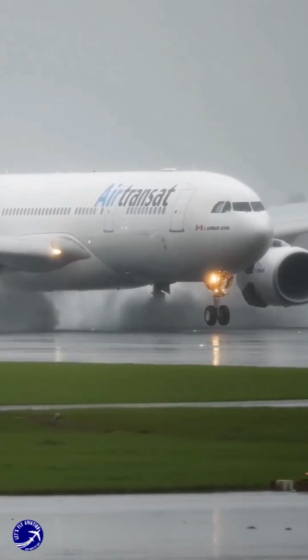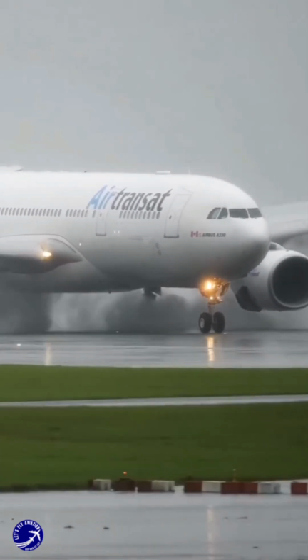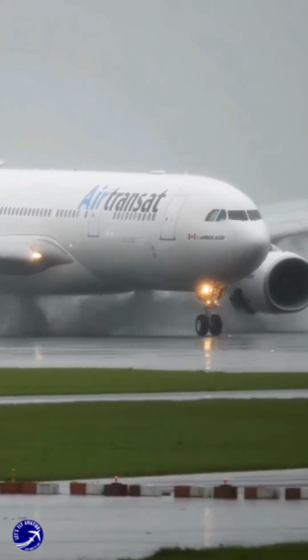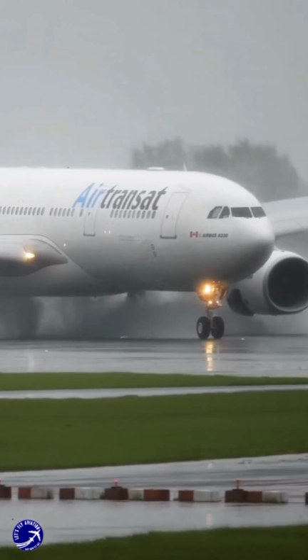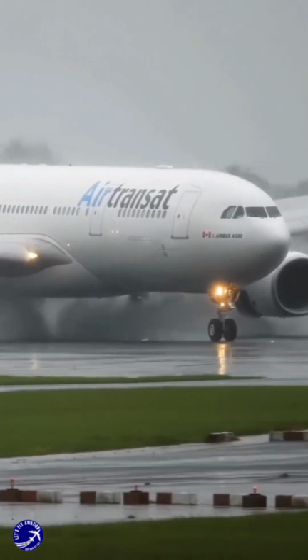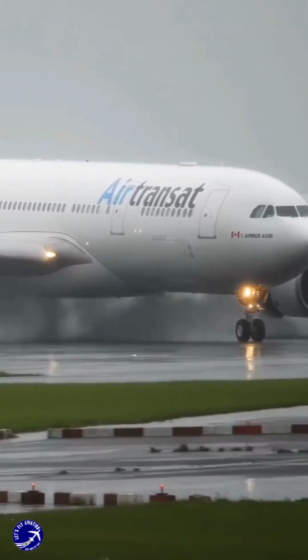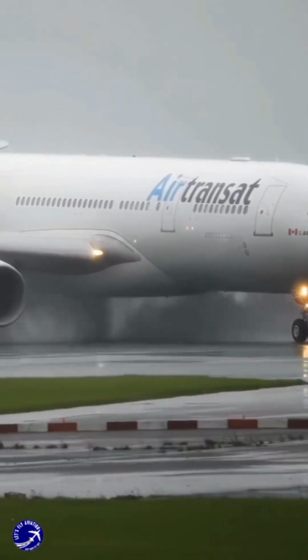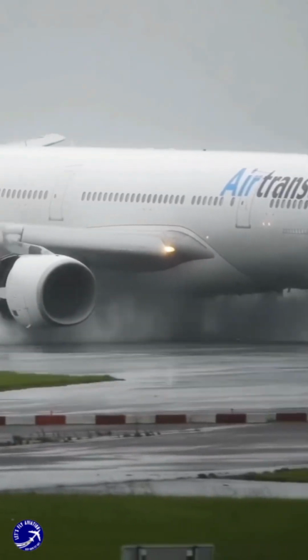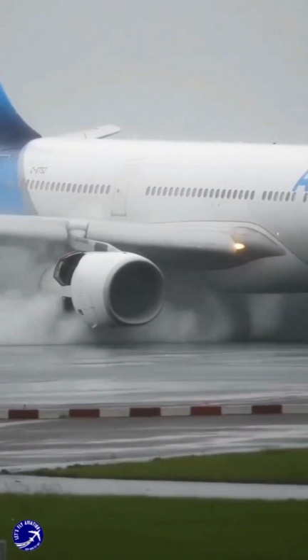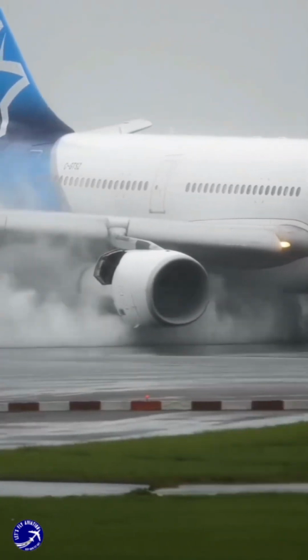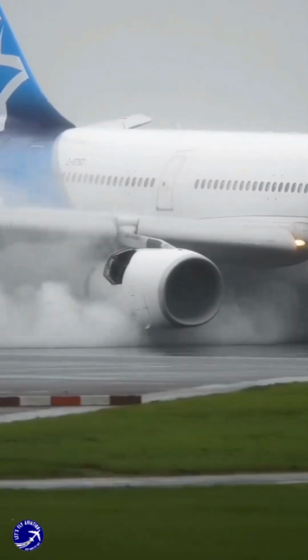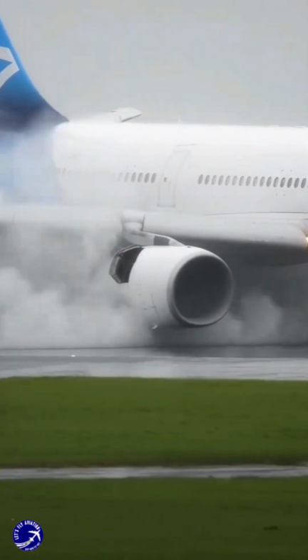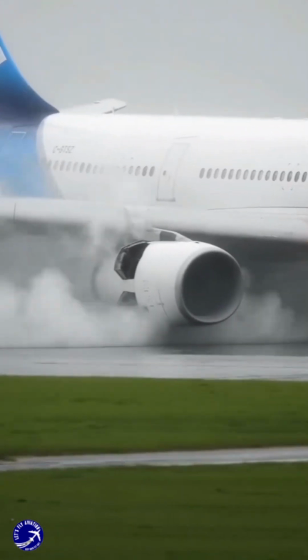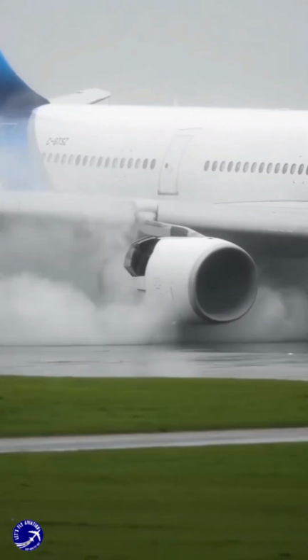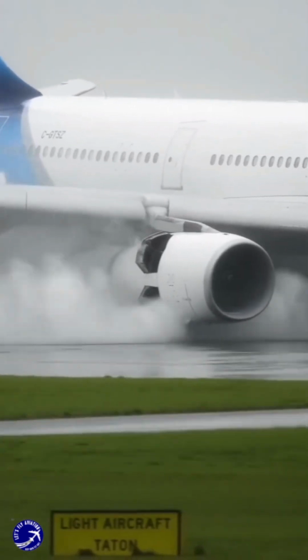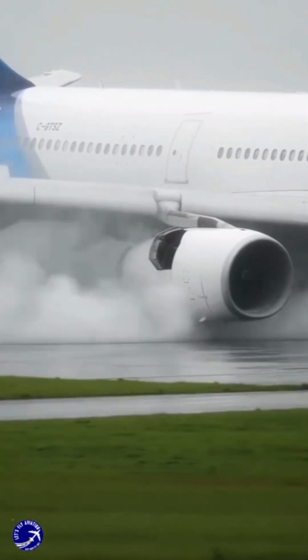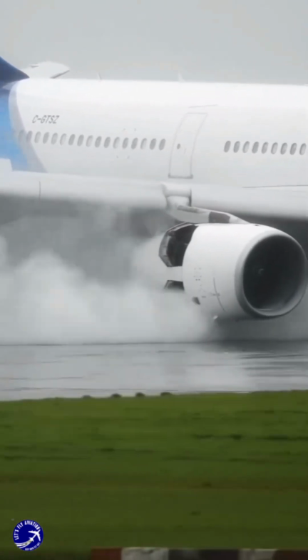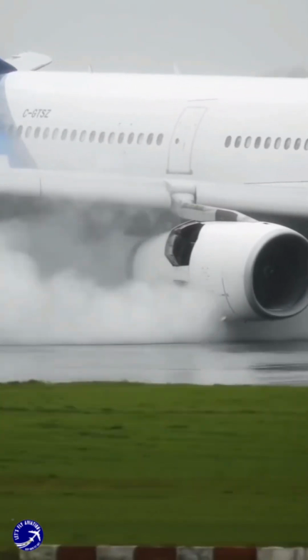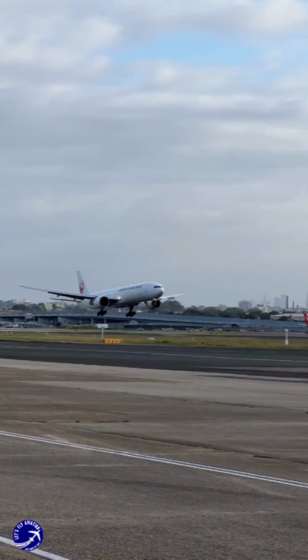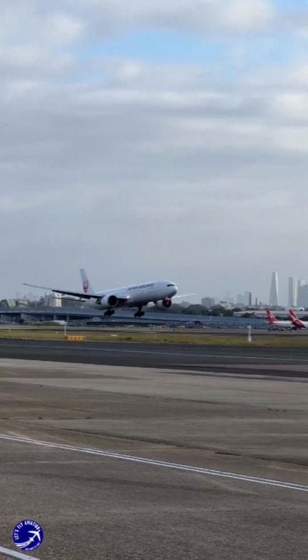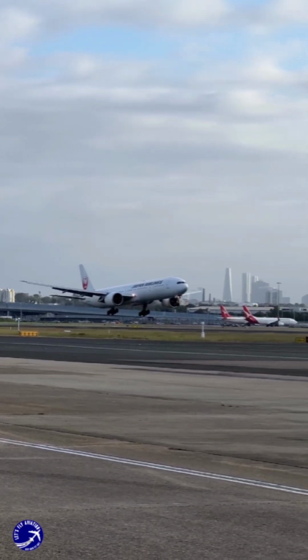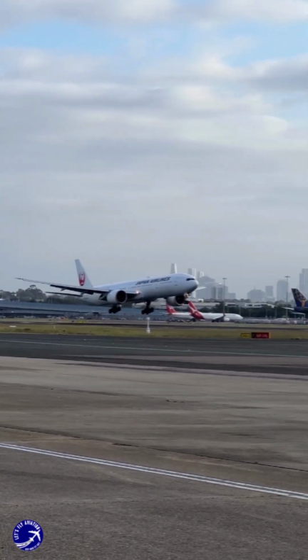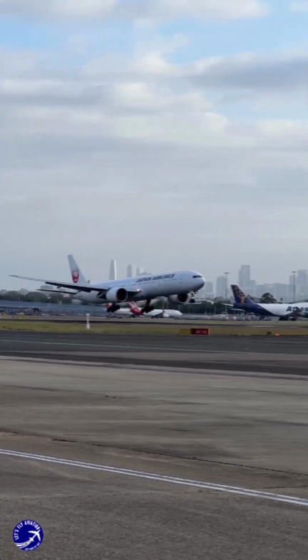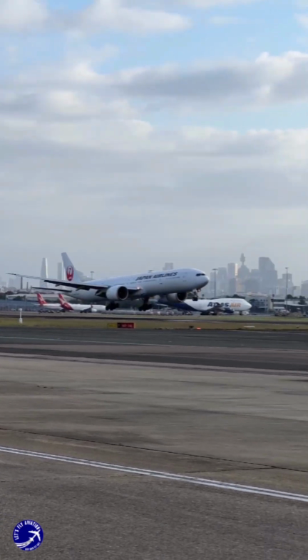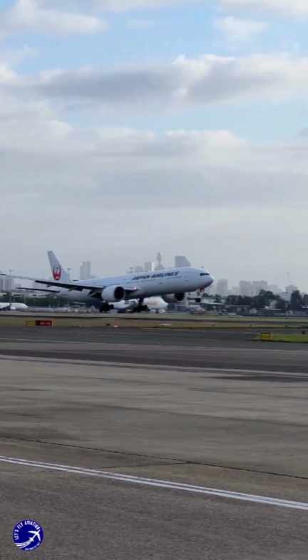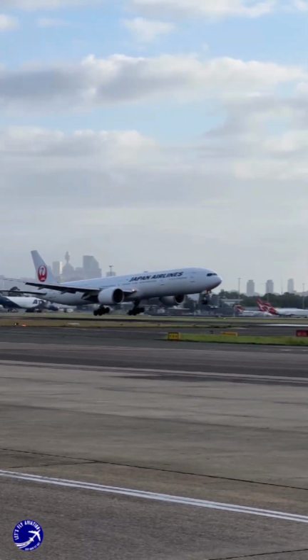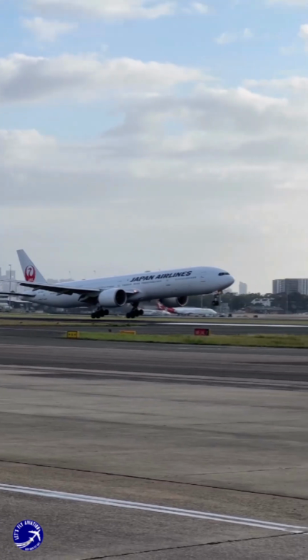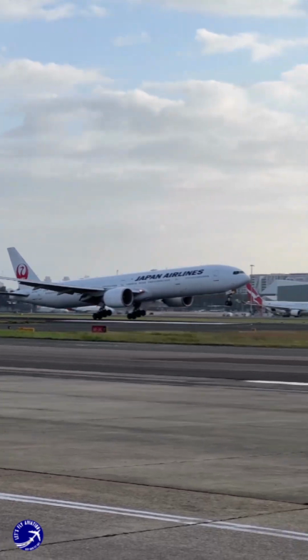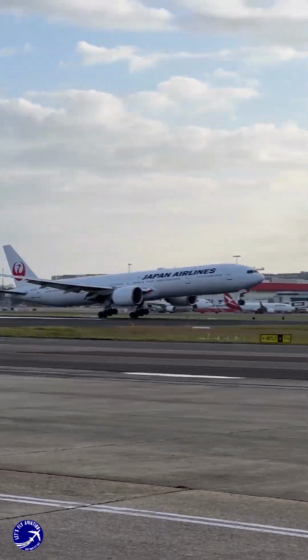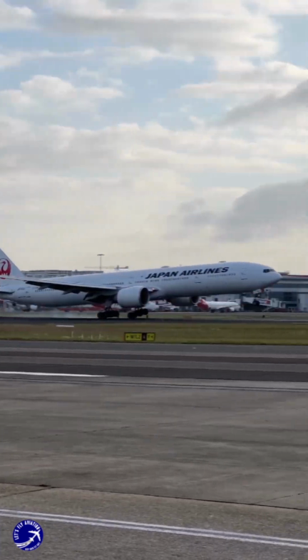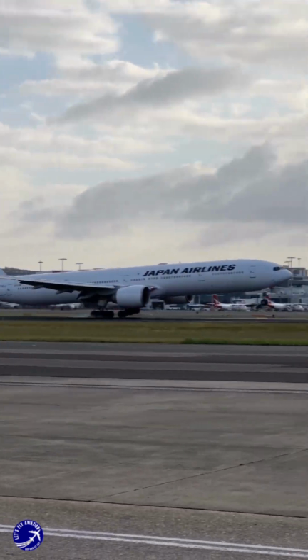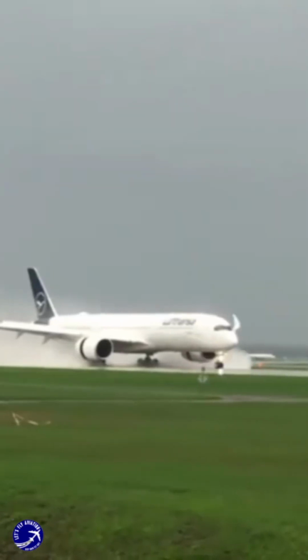For airports with tight gates, closely parked aircraft, or sensitive equipment, the risk of this self-inflicted damage is just too high, making the powerful tool of reverse thrust more of a liability than an asset in these specific areas.